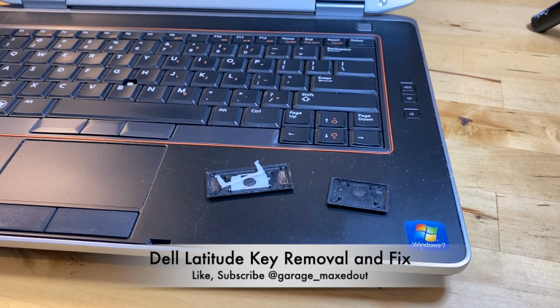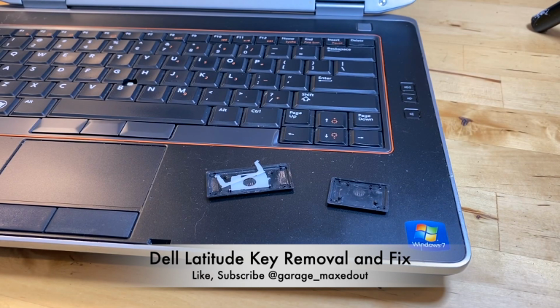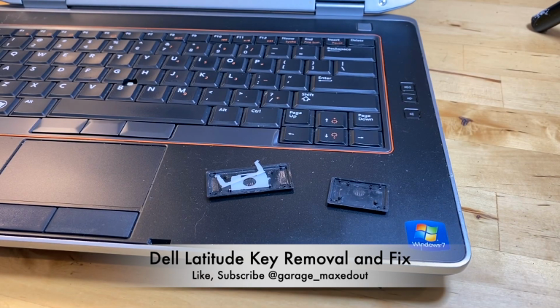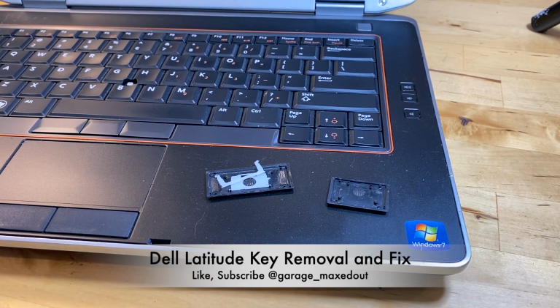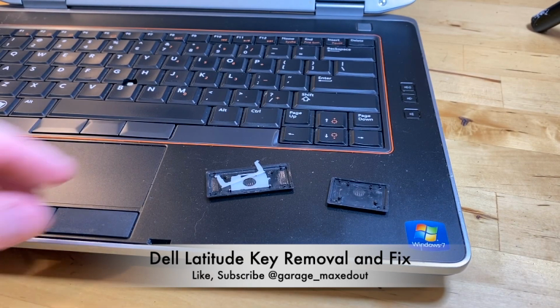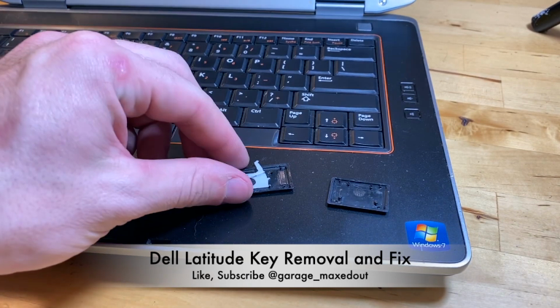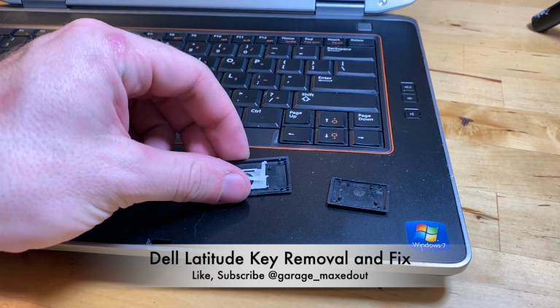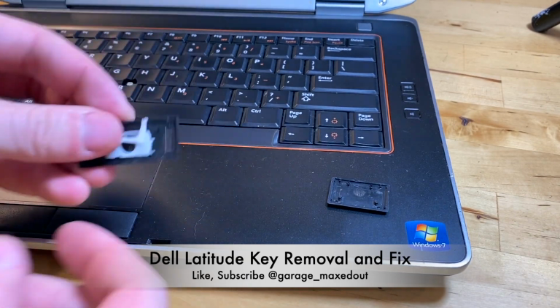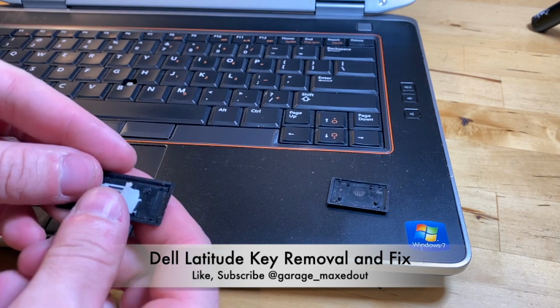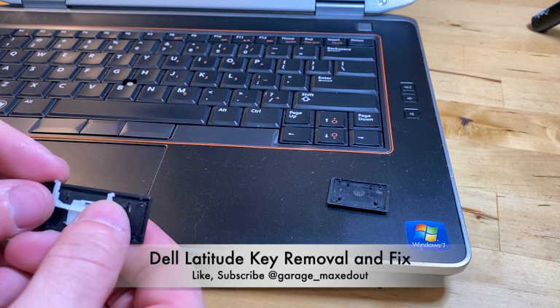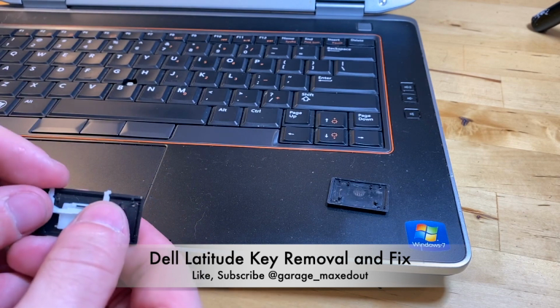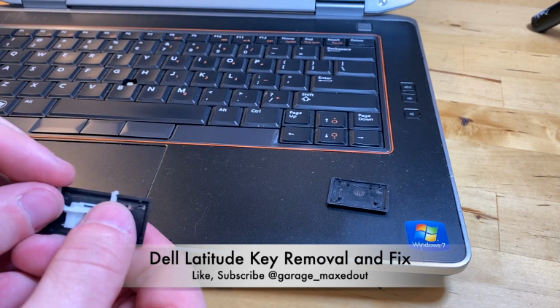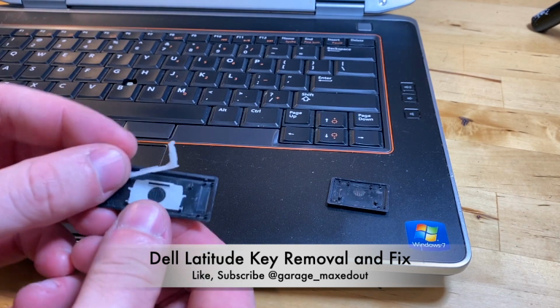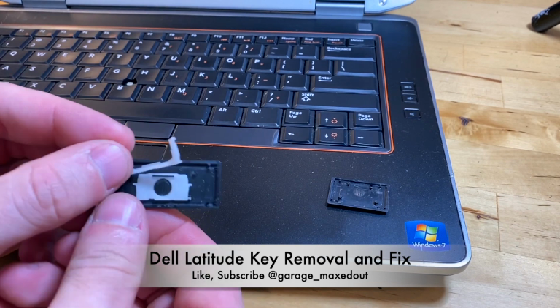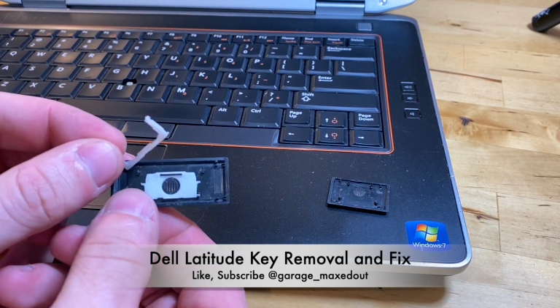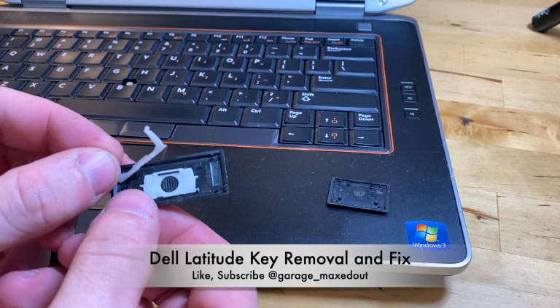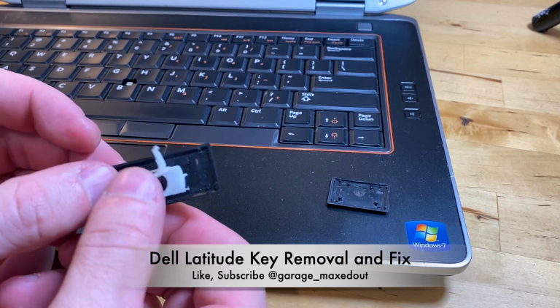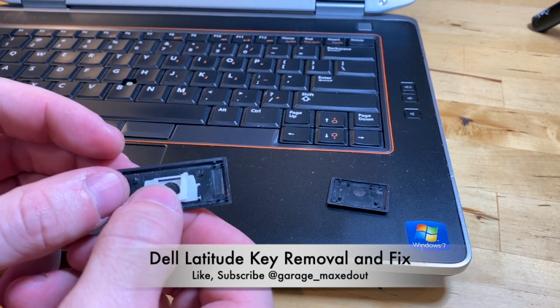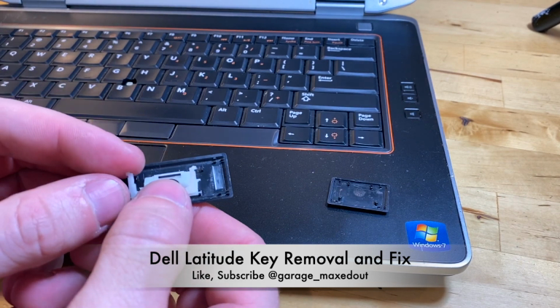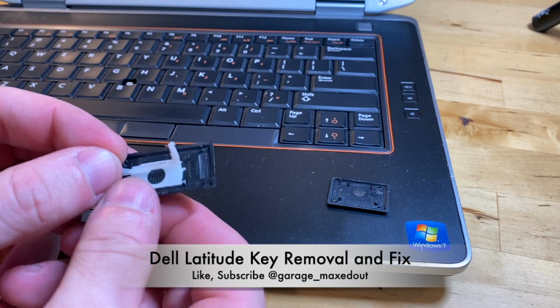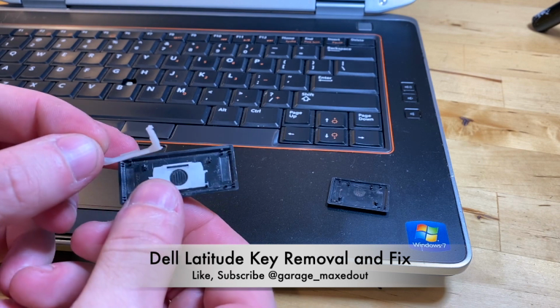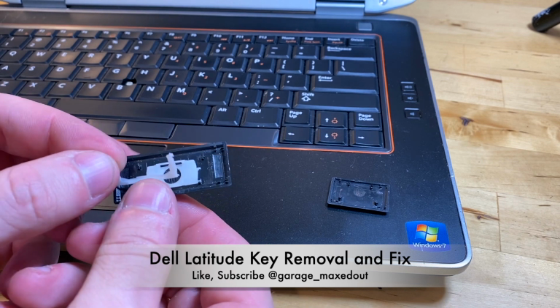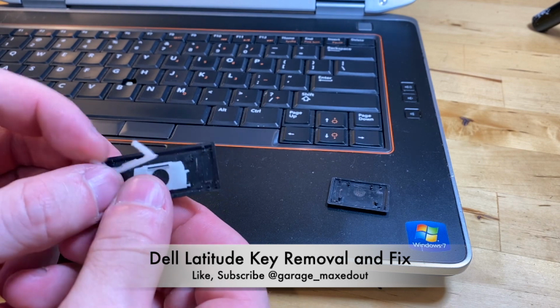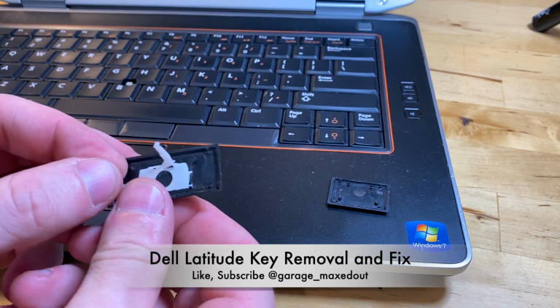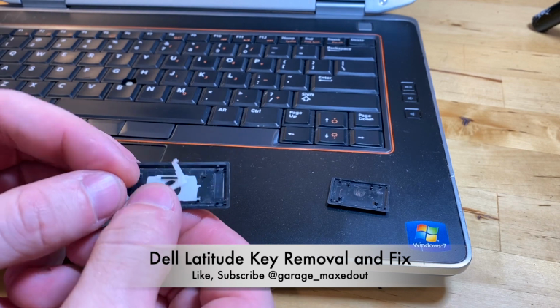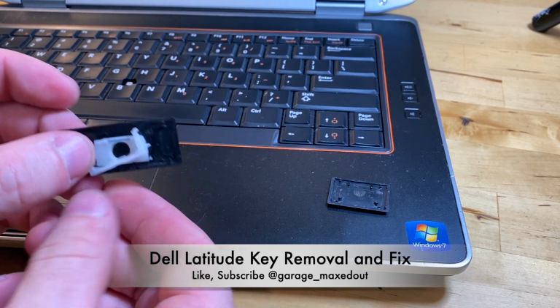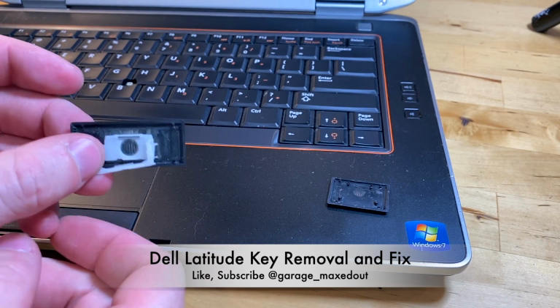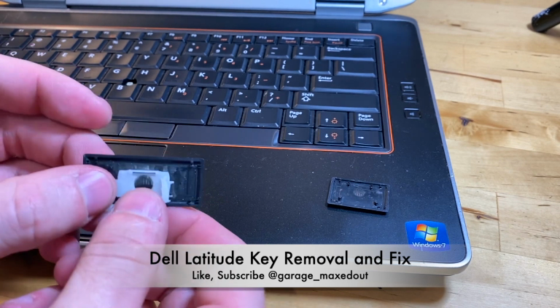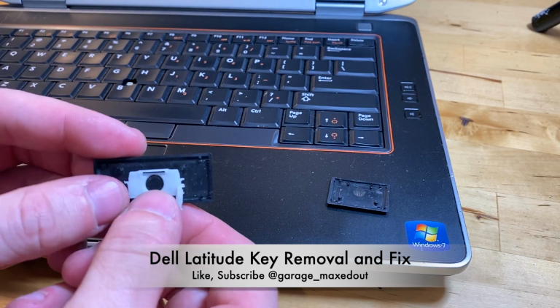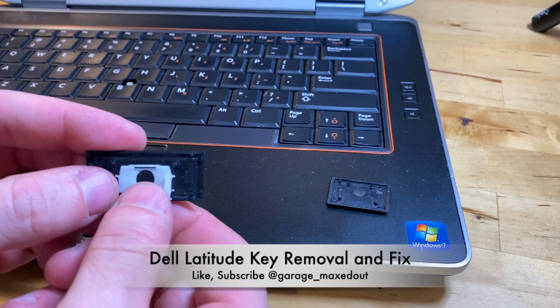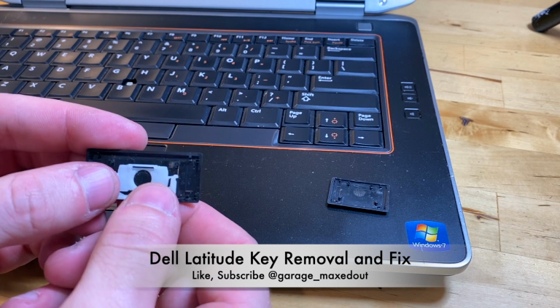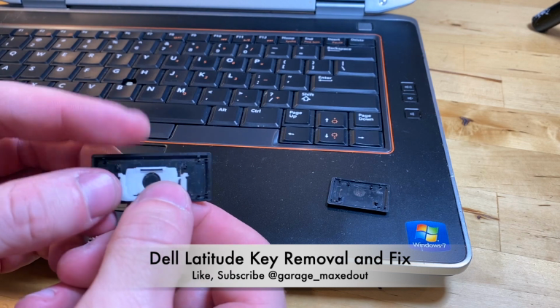Hey guys, Garage Maxed Out here. One of my most watched videos is how to remove and replace keys on a ThinkPad, and one of the biggest comments I got on that video was to do it on another laptop, as well as some feedback on the lighting and music choices. I'm going to try and correct some of that in this one.